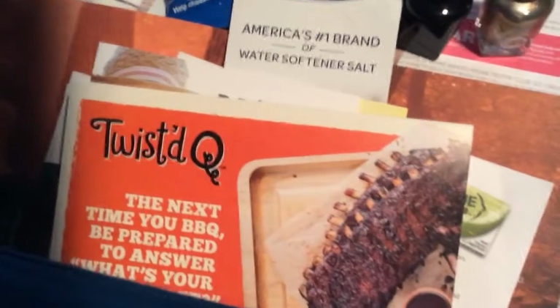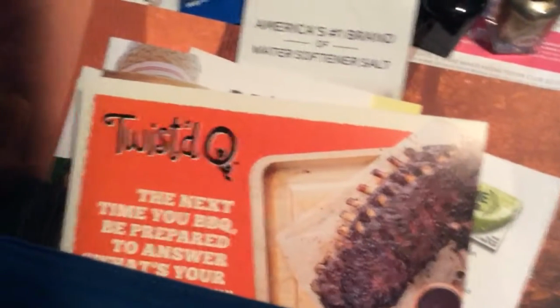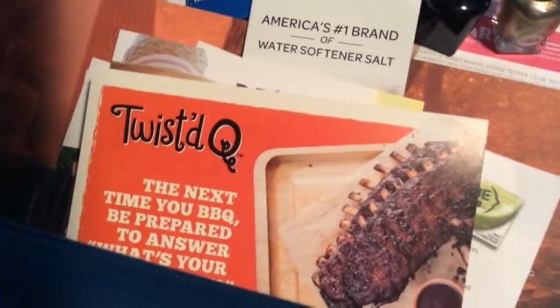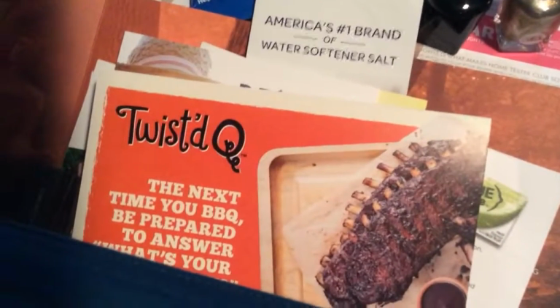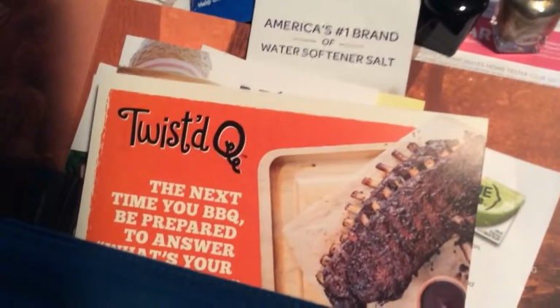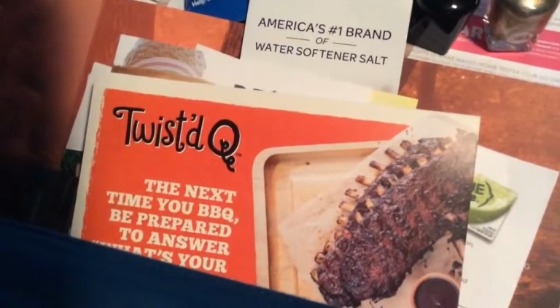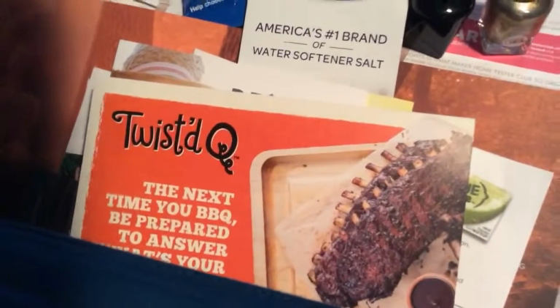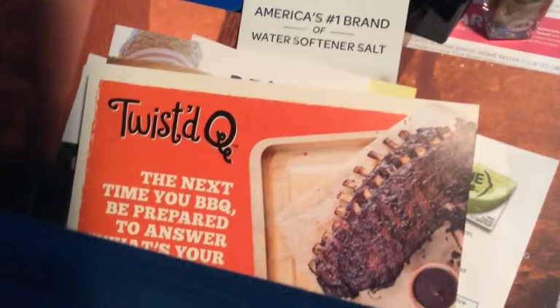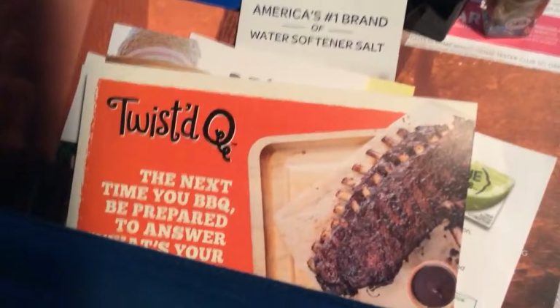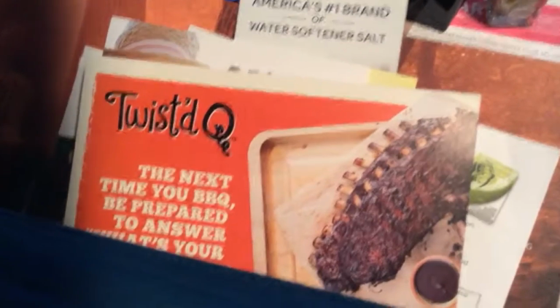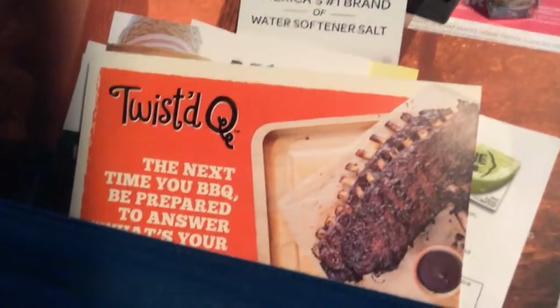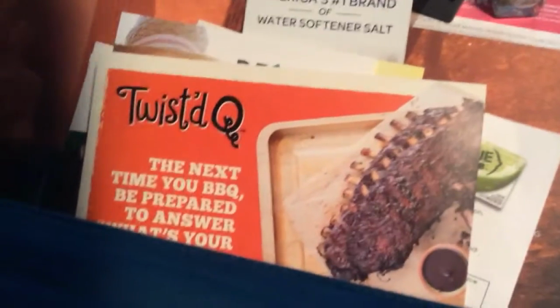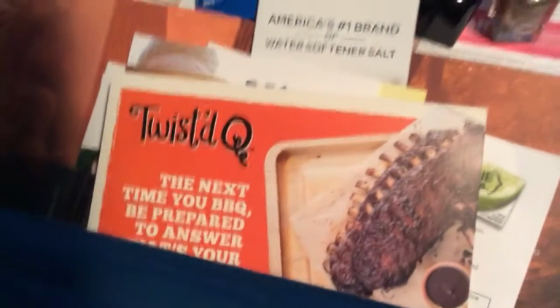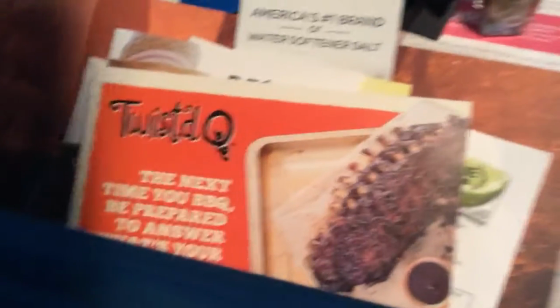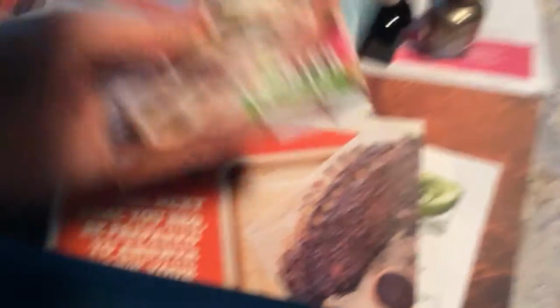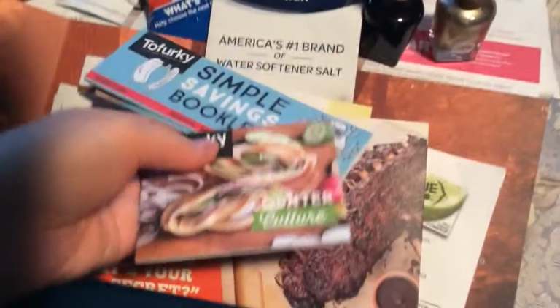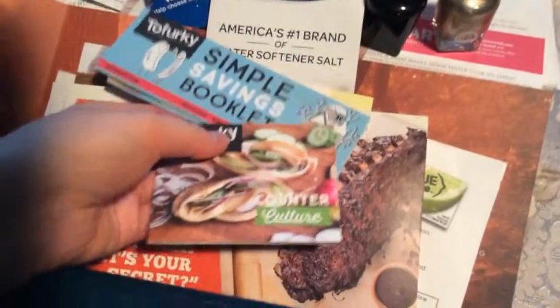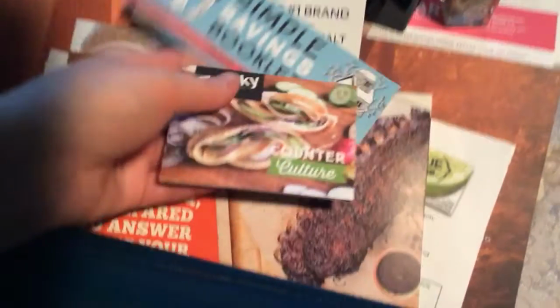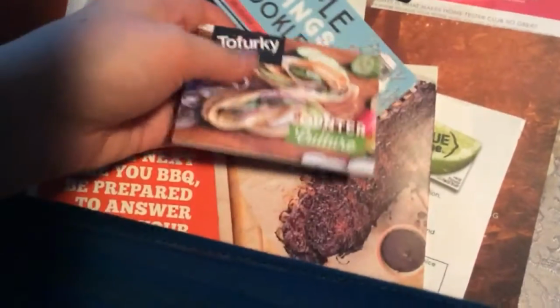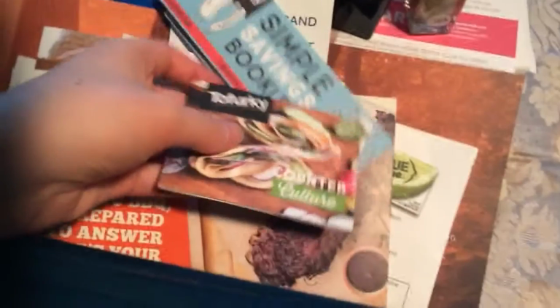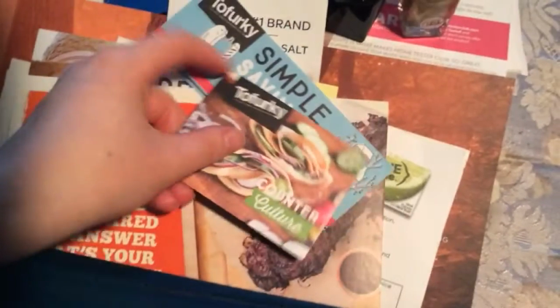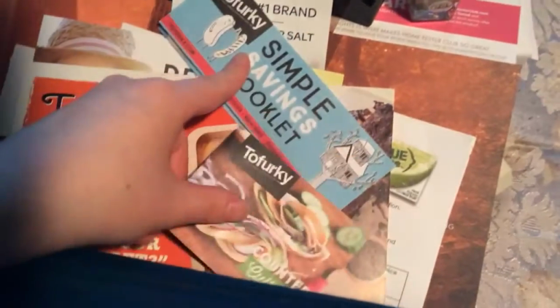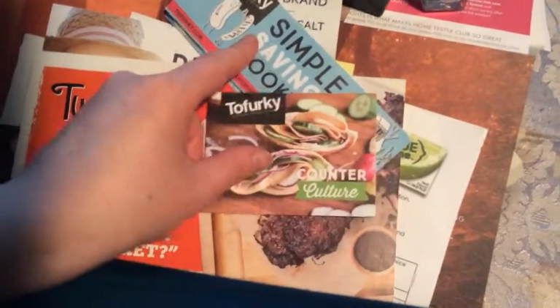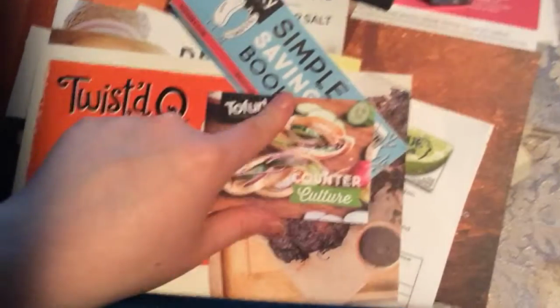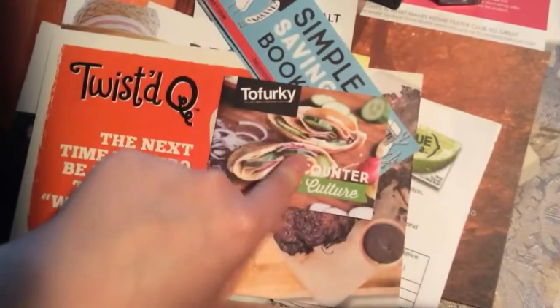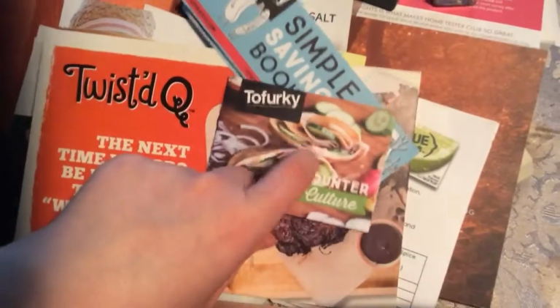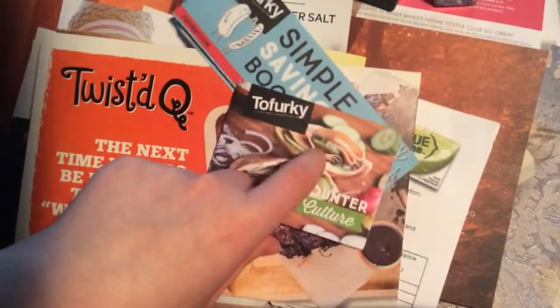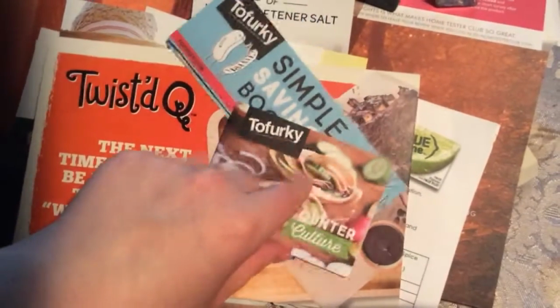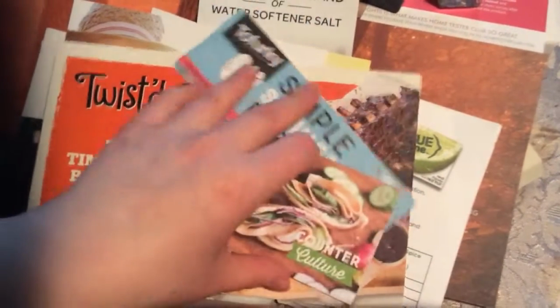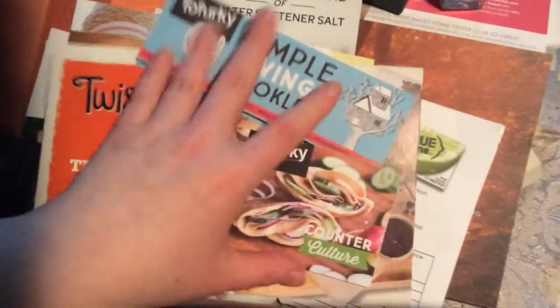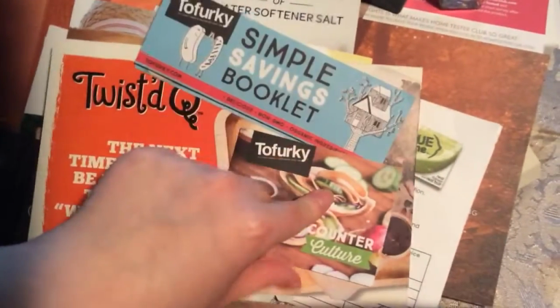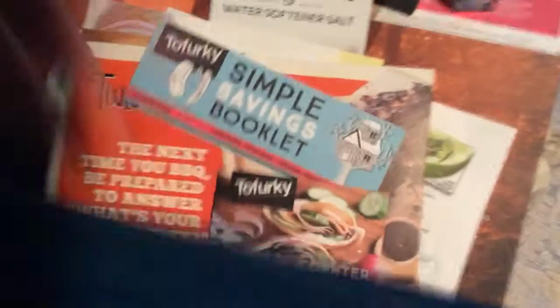I contacted the company Tofurky directly, and they sent me a whole savings booklet with cents-off coupons, and there's a coupon in there also, and it tells you about their products.